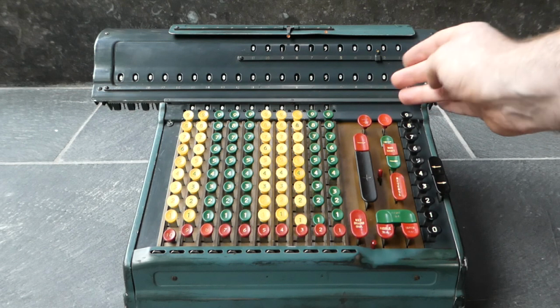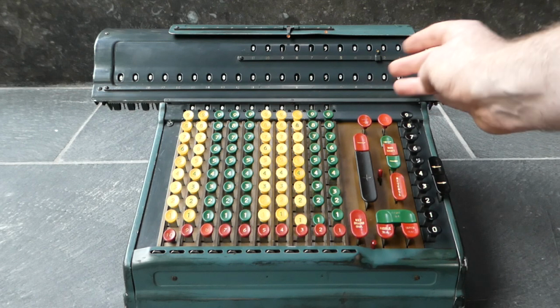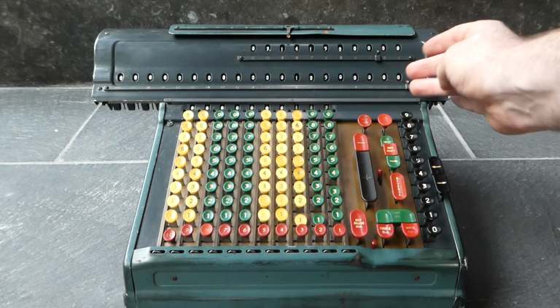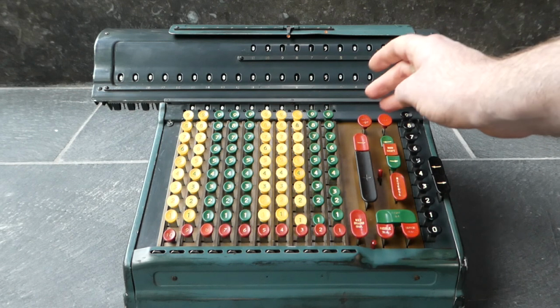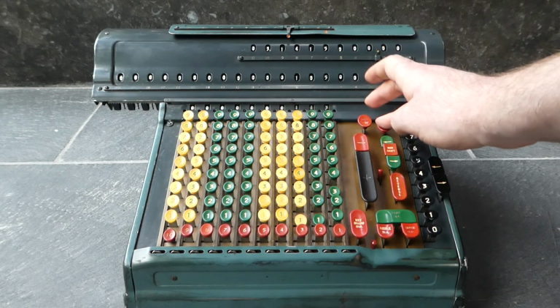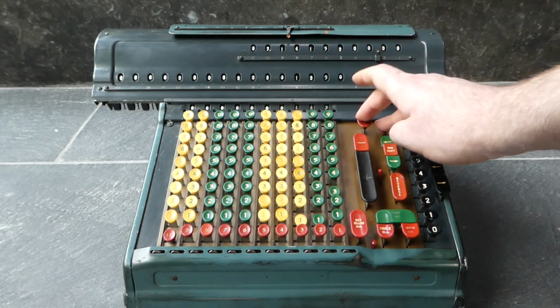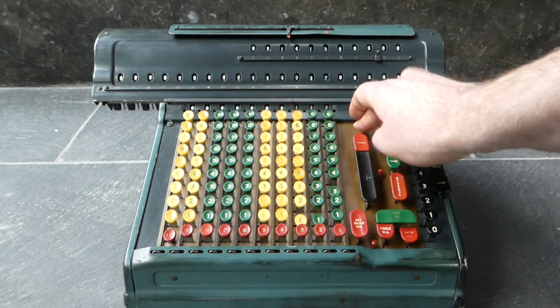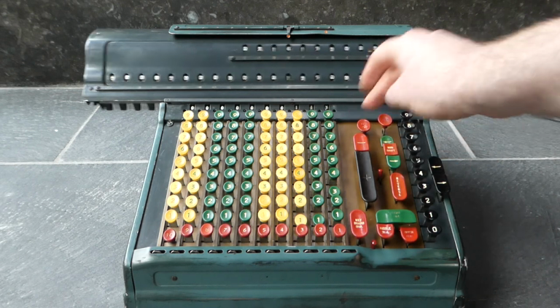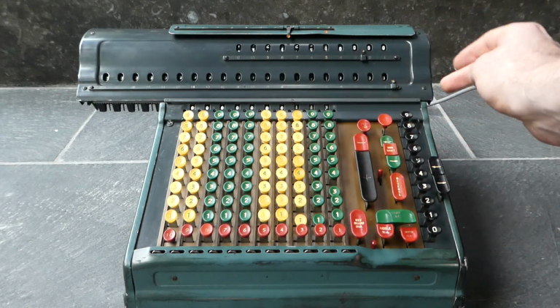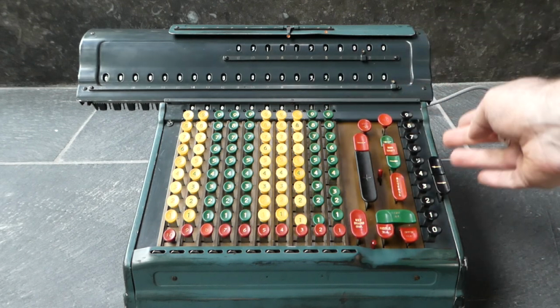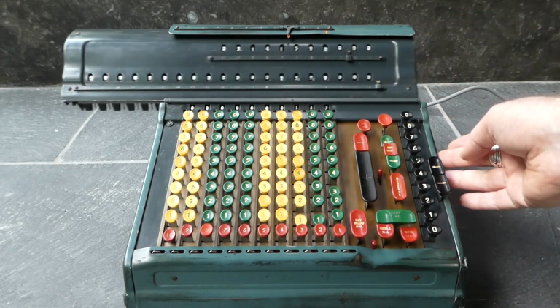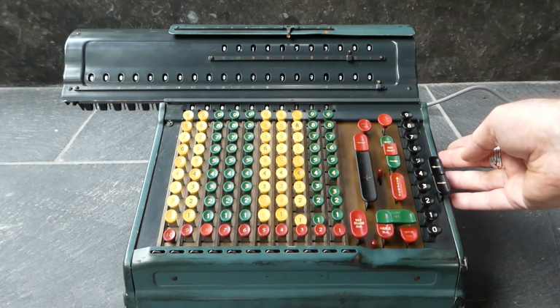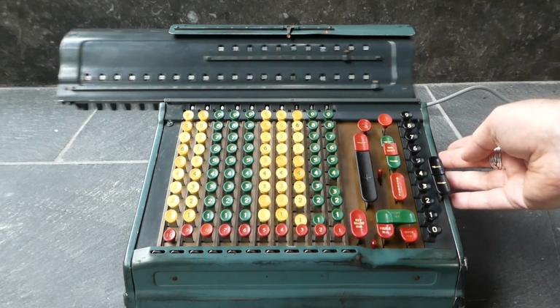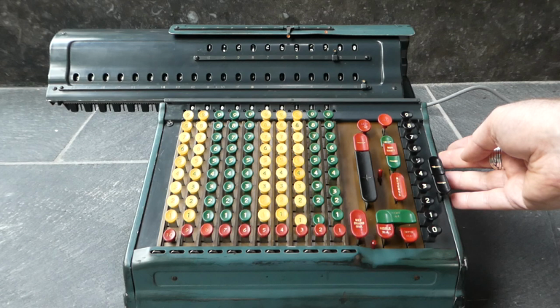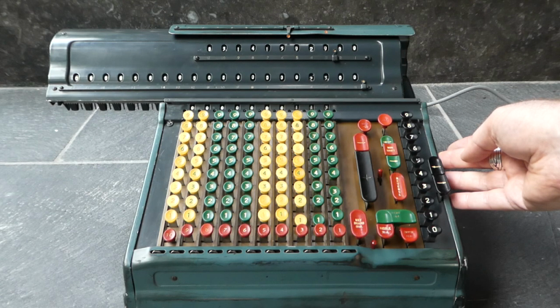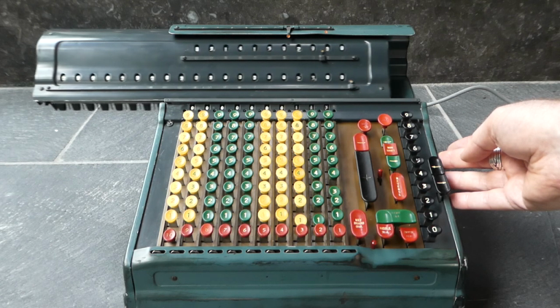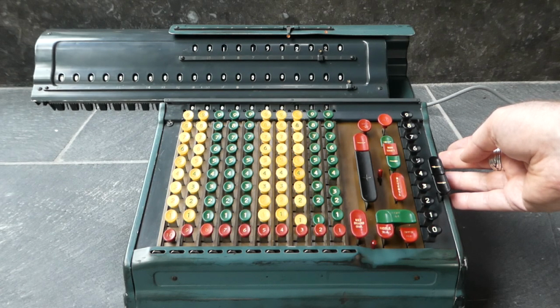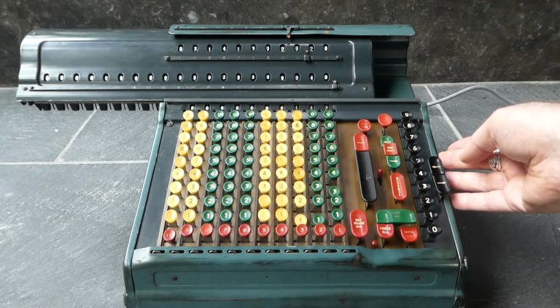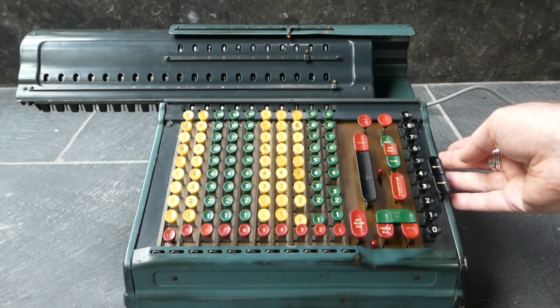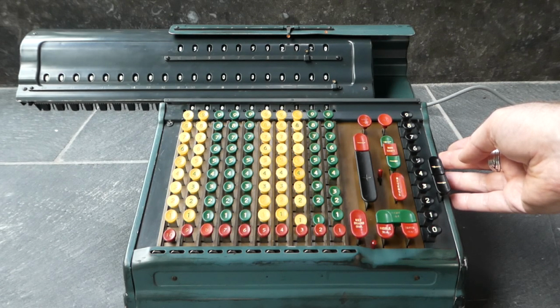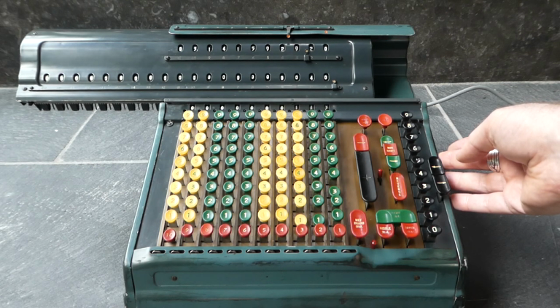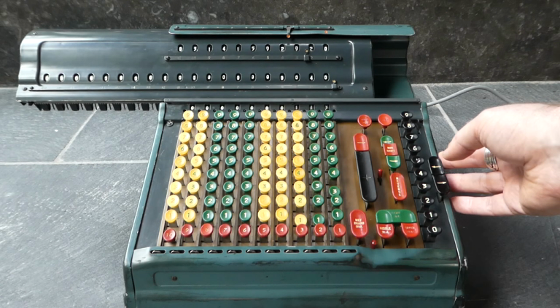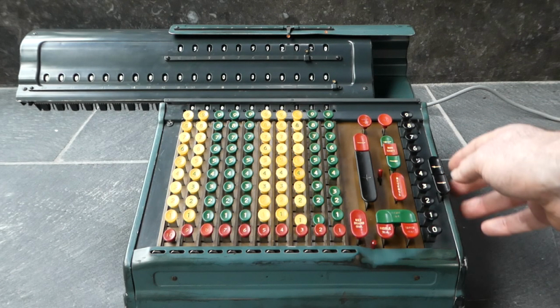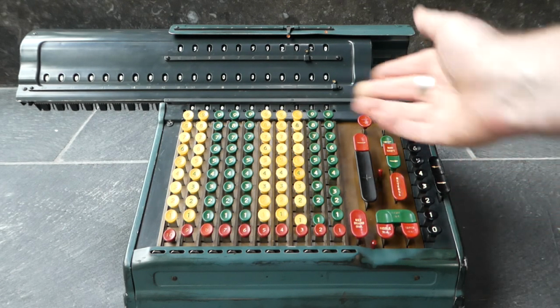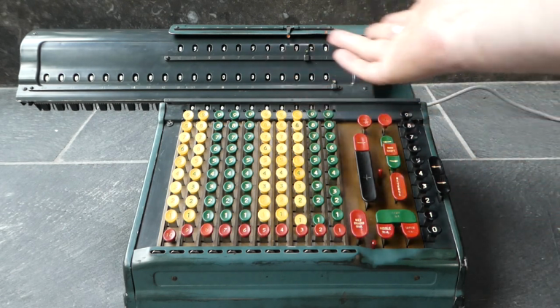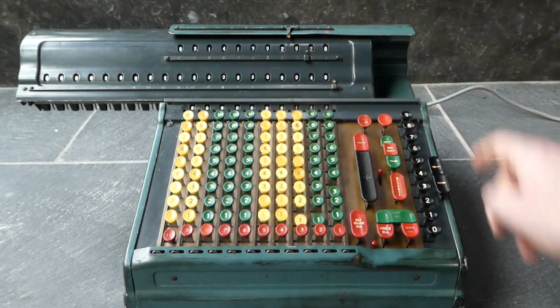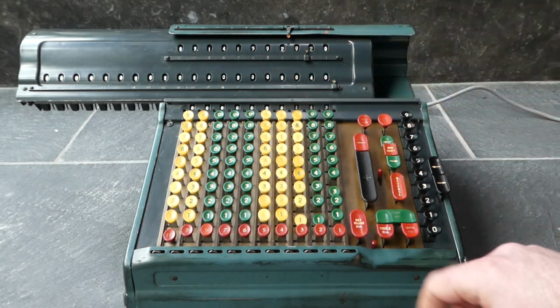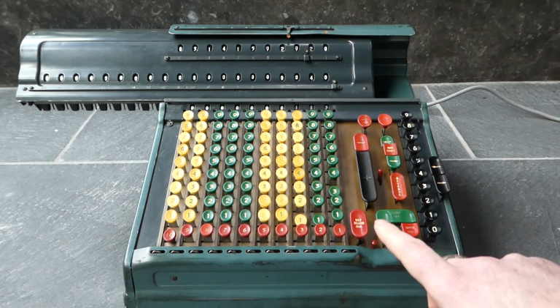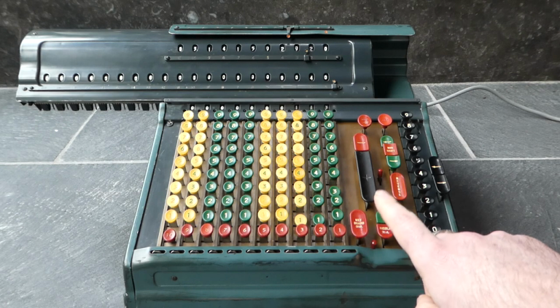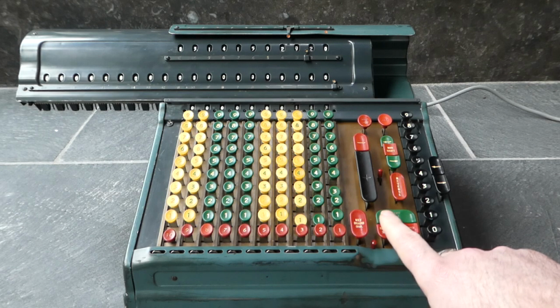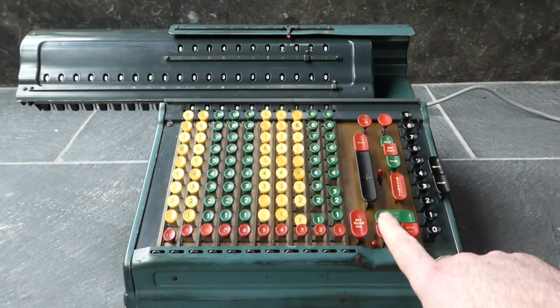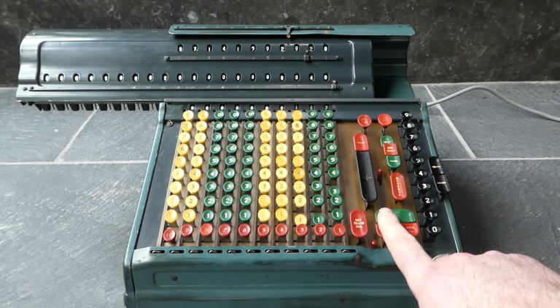Let's do that. There you can see it's finished the calculation.